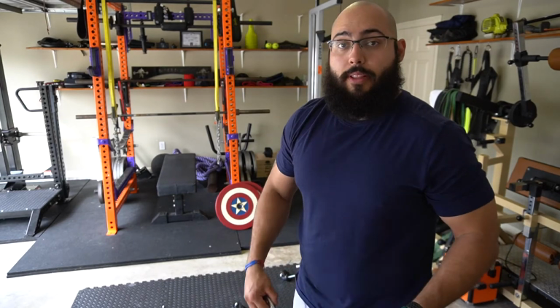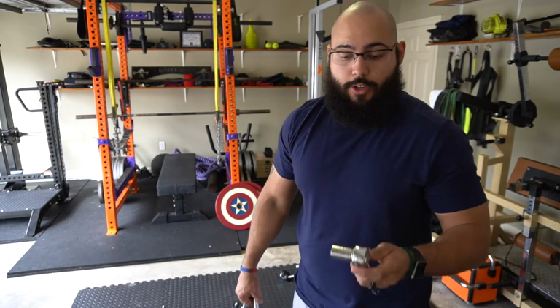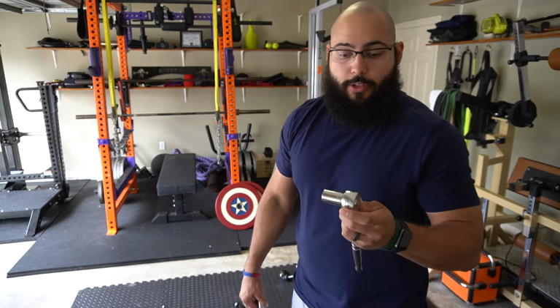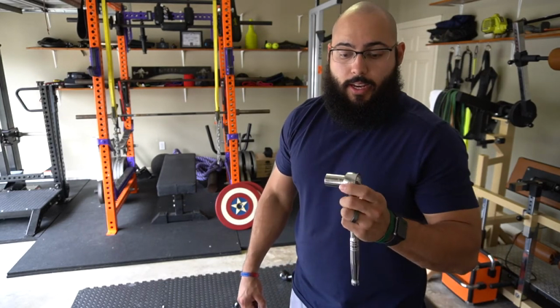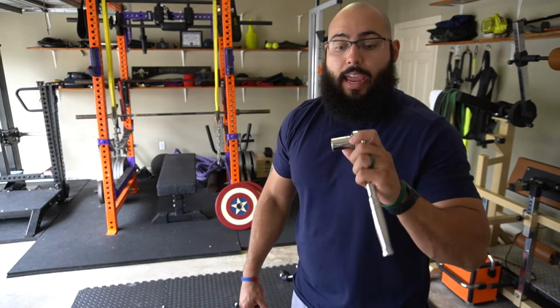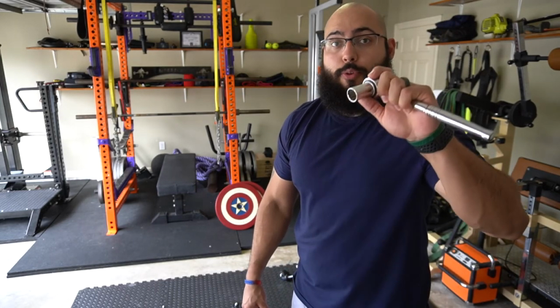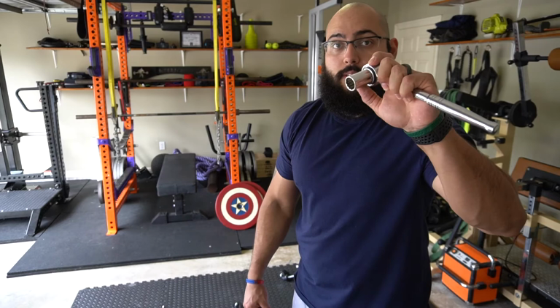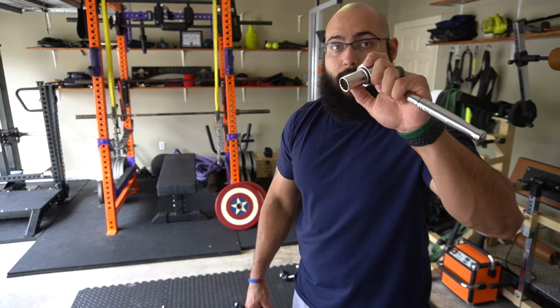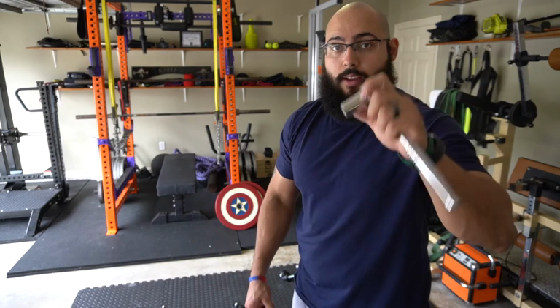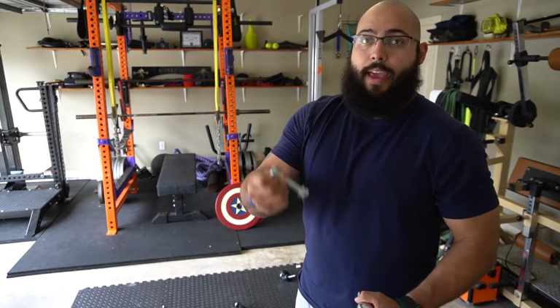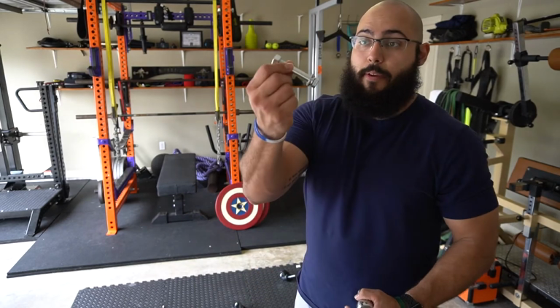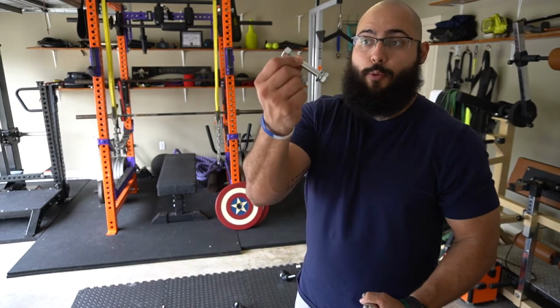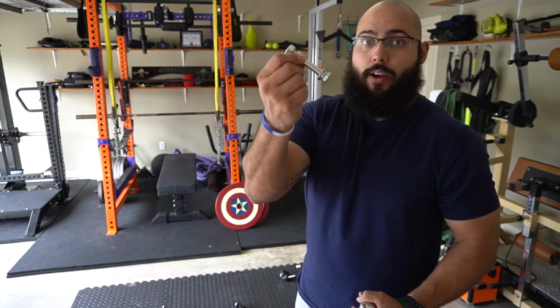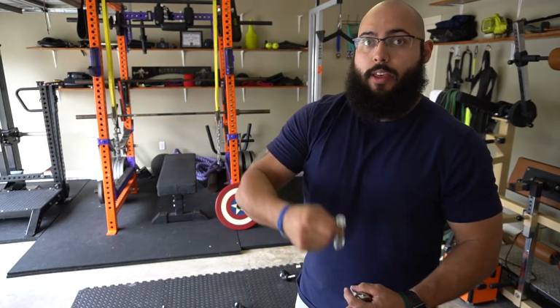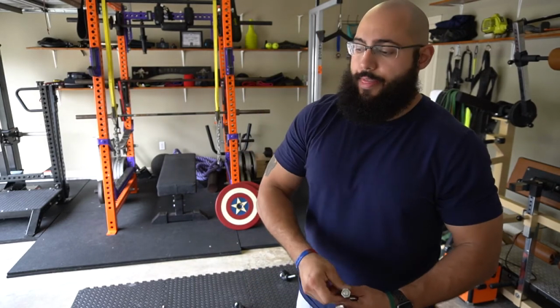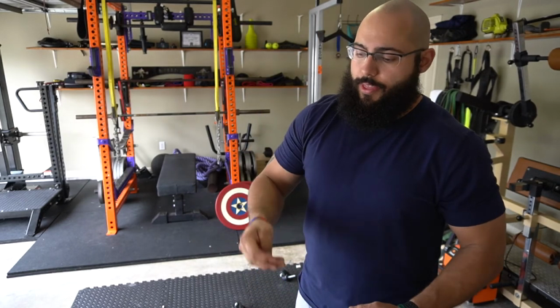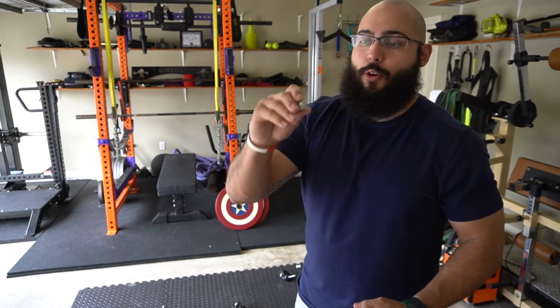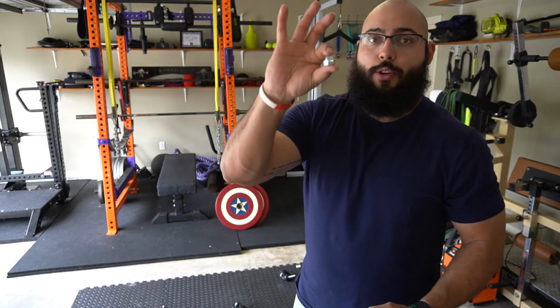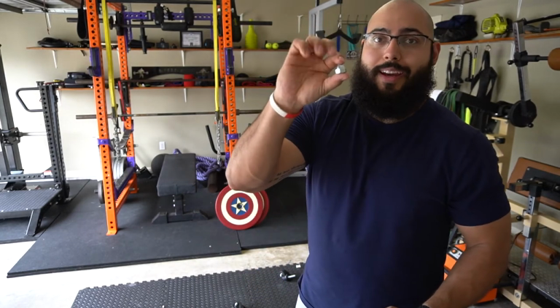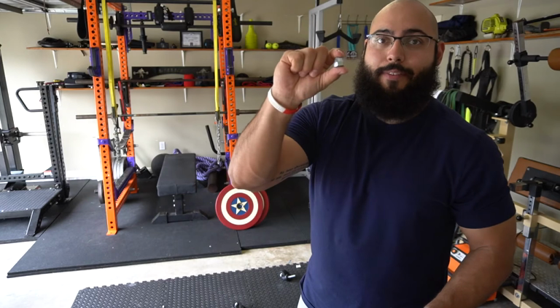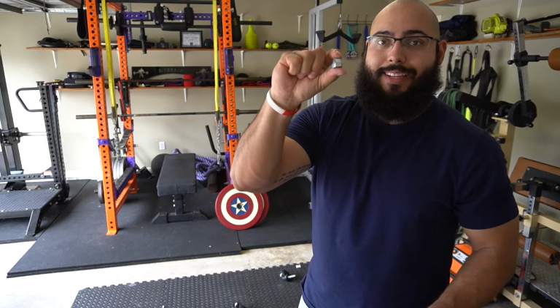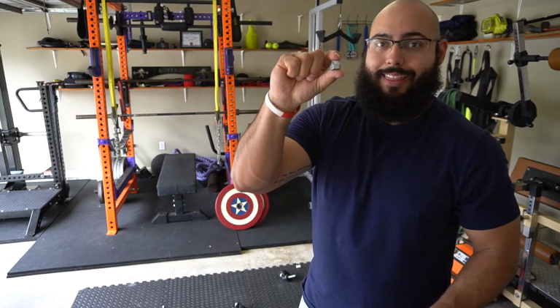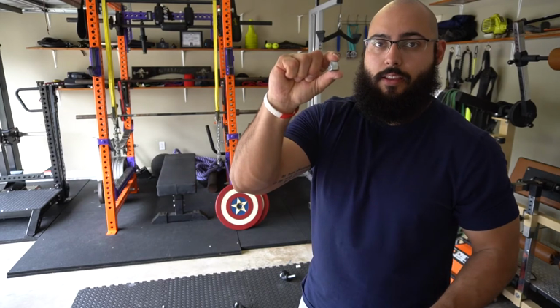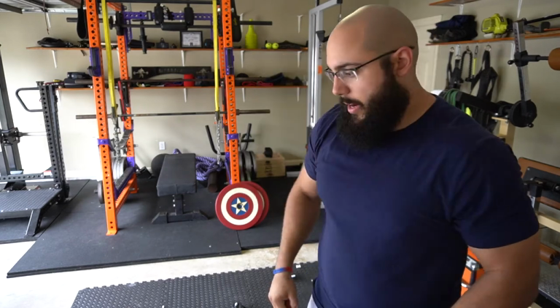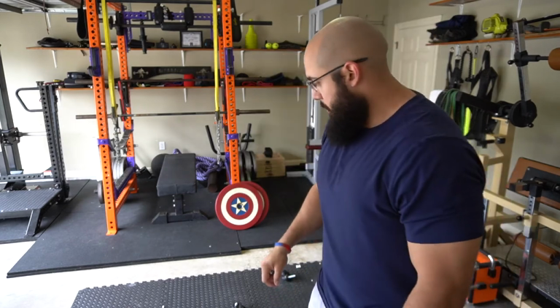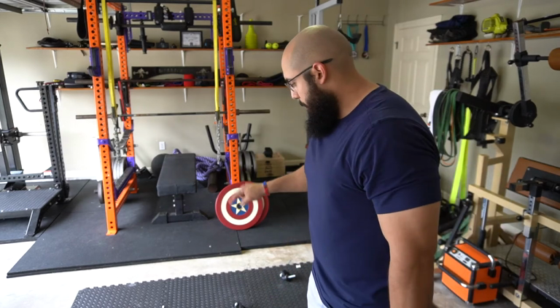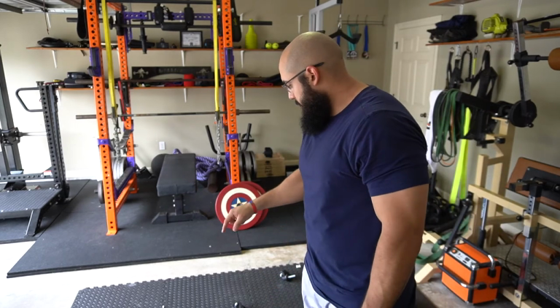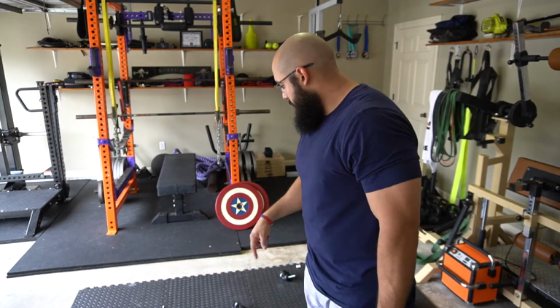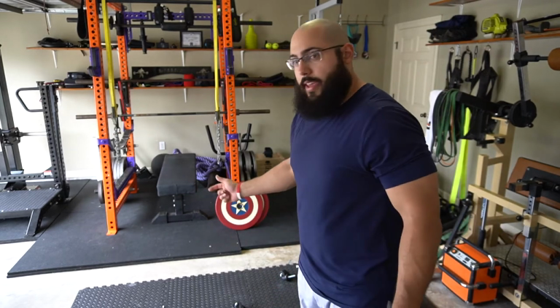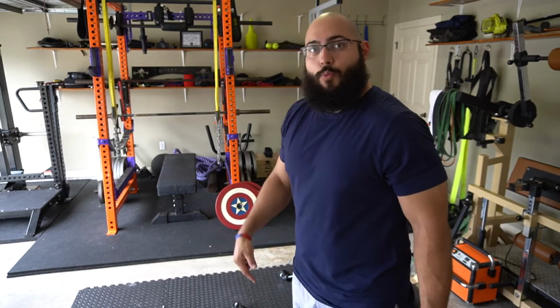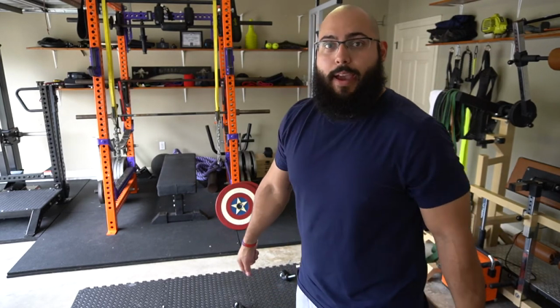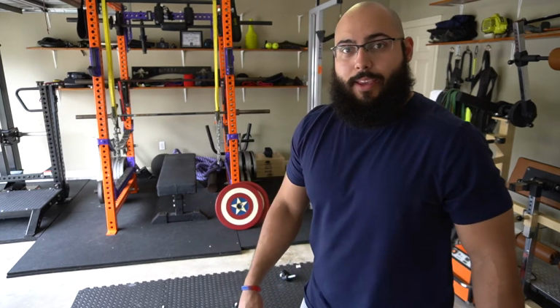In order to put these on you're going to need a 3/4 socket for this one here, and then for the smaller one you'll need an 11/16. I'm going to put all this together and then we'll meet back up at the end.